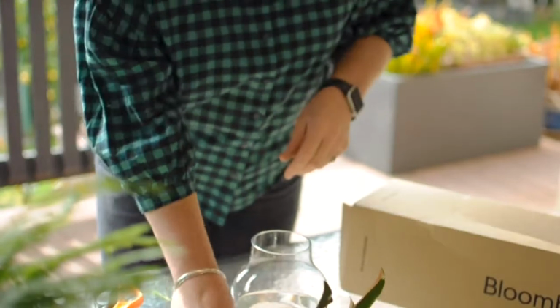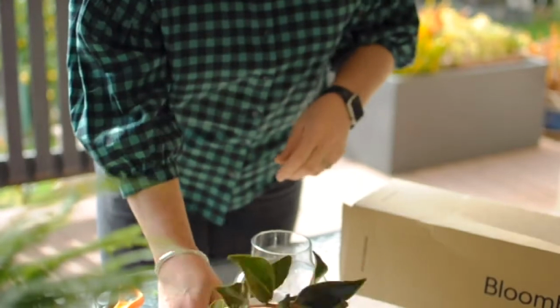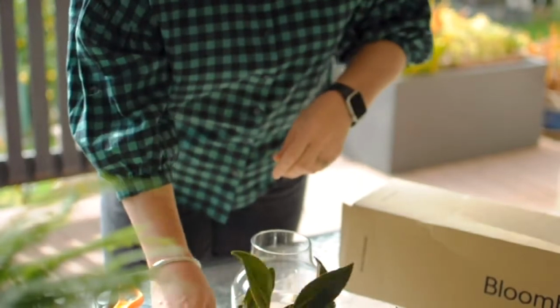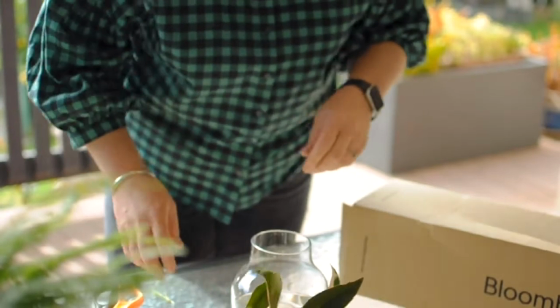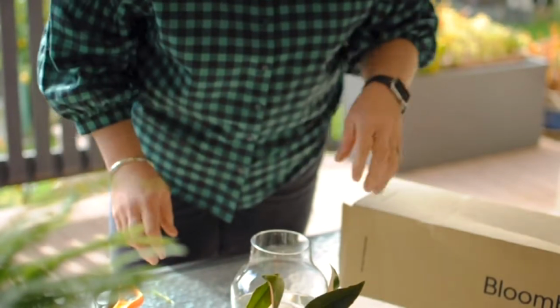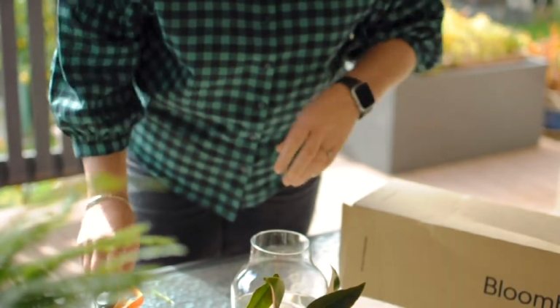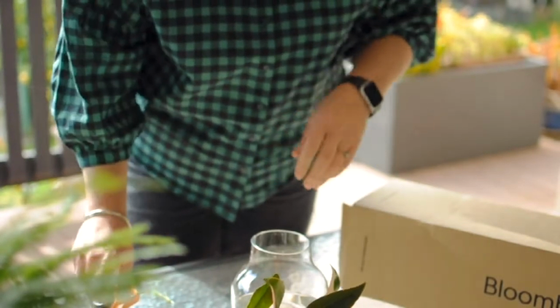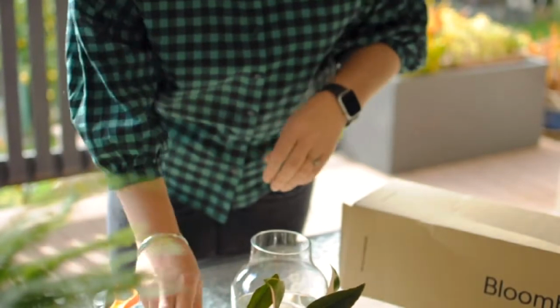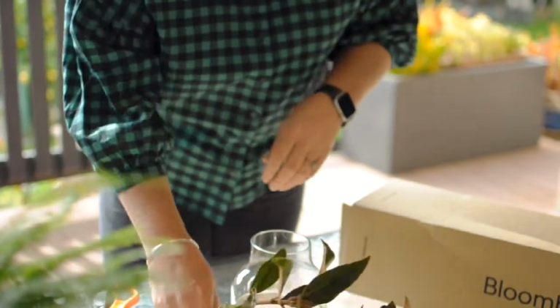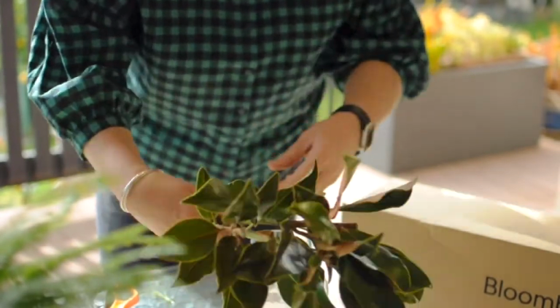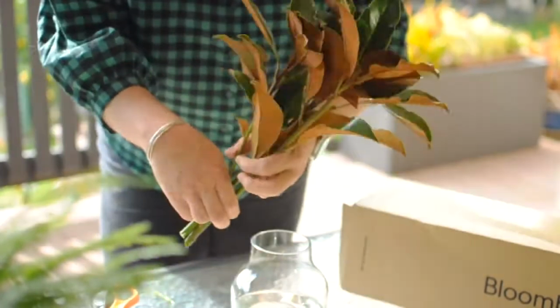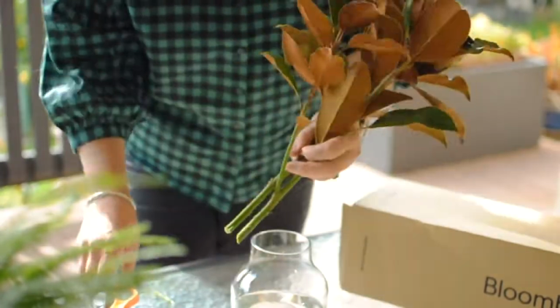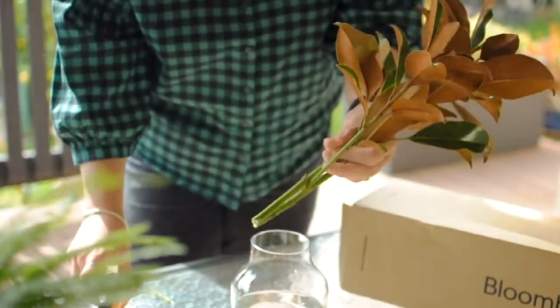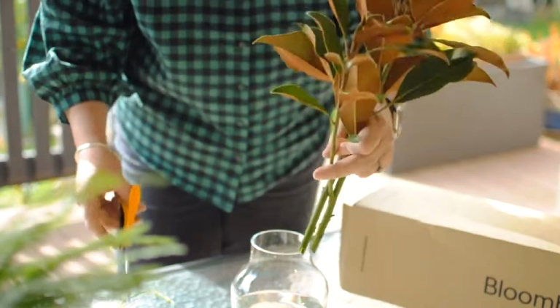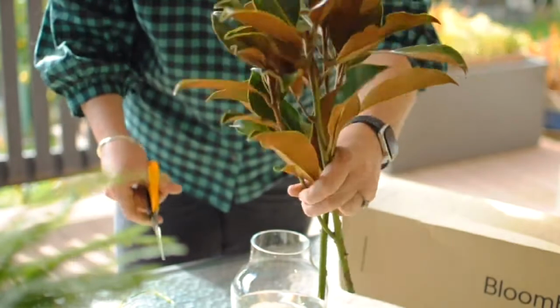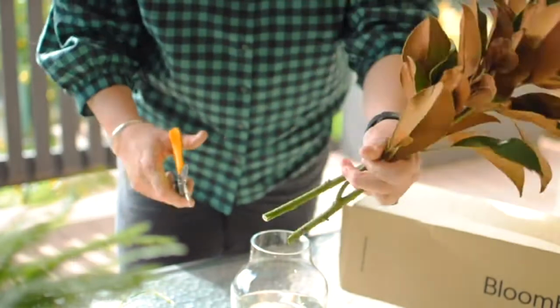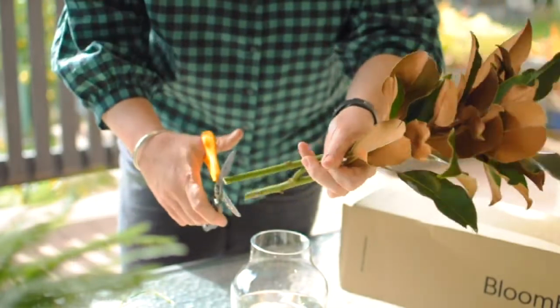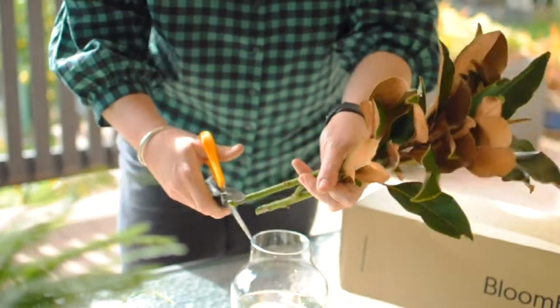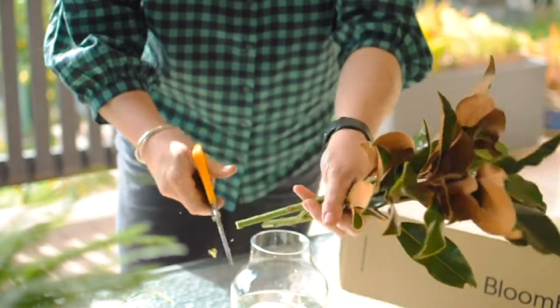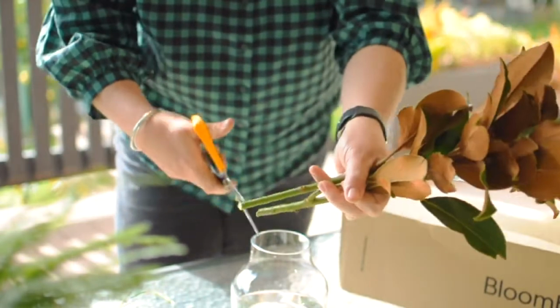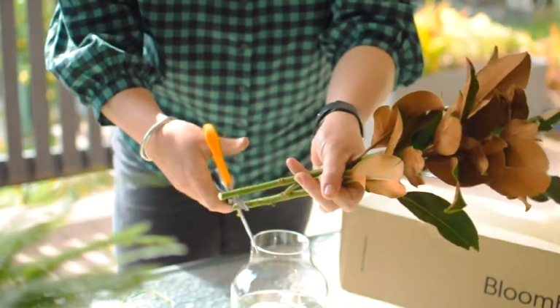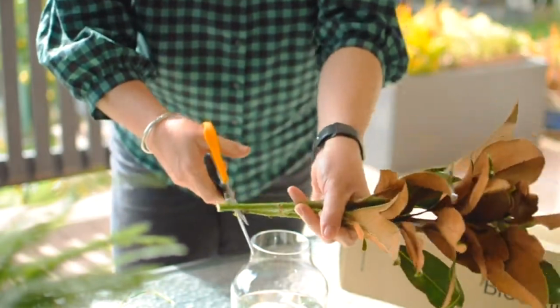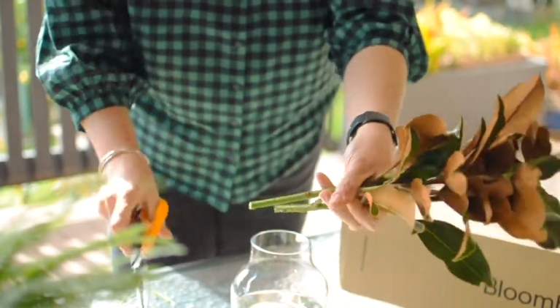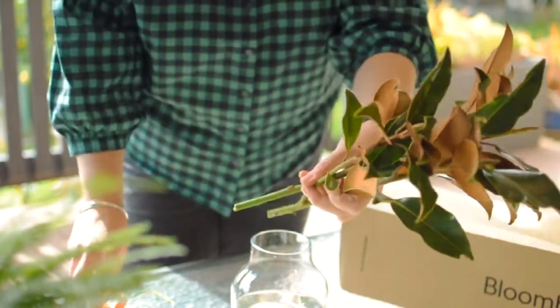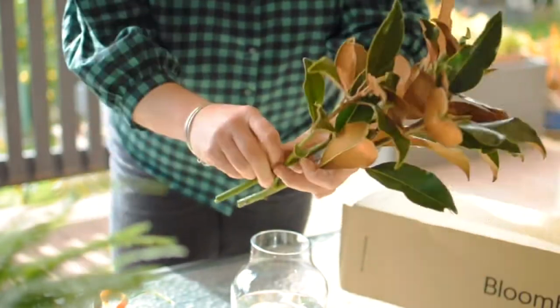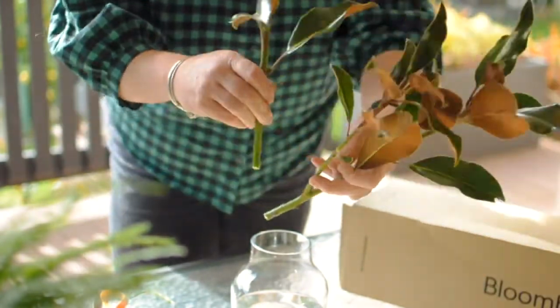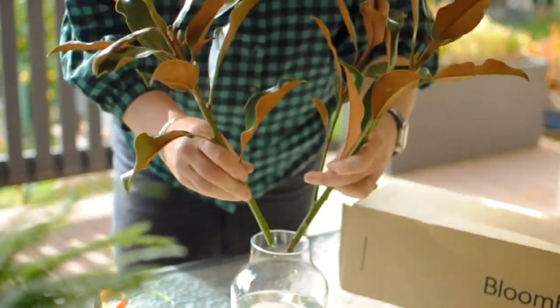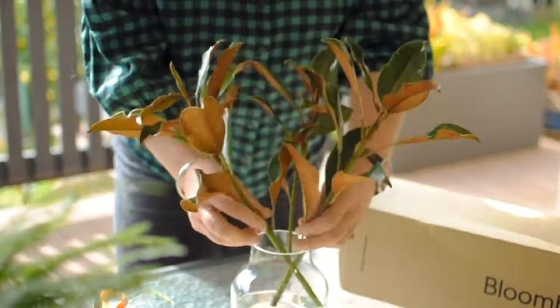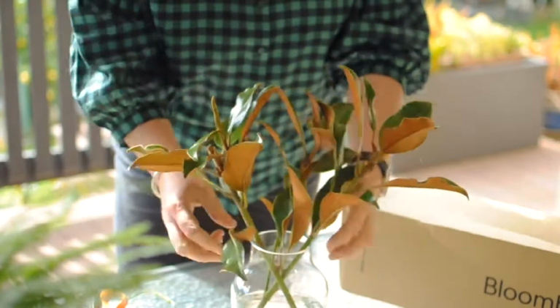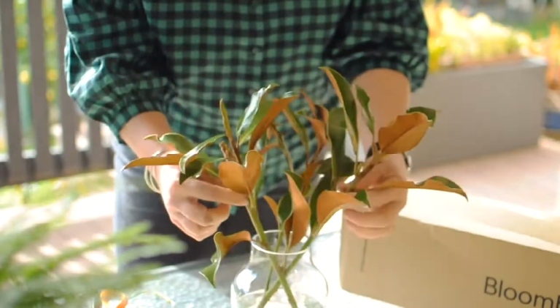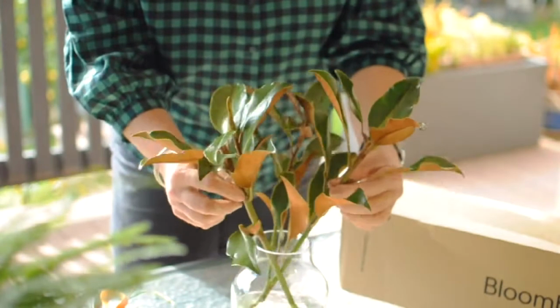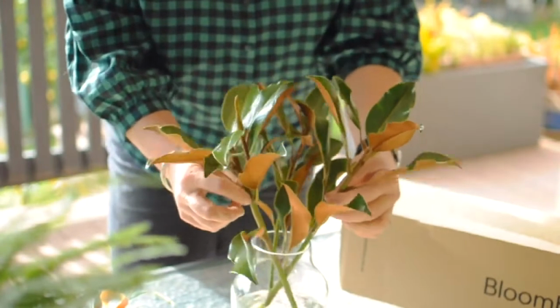Let's create the magic with this big vase. Next we're going to work with the magnolia foliage. You want to just trim the stems and pop them in just on right angles.